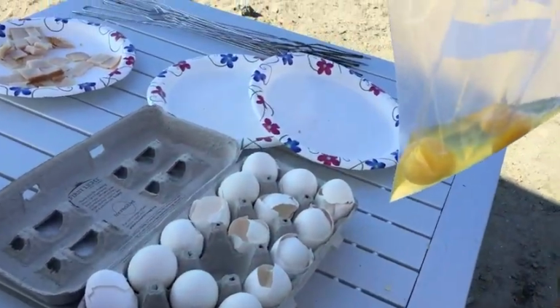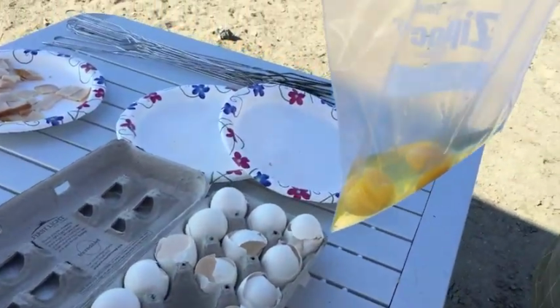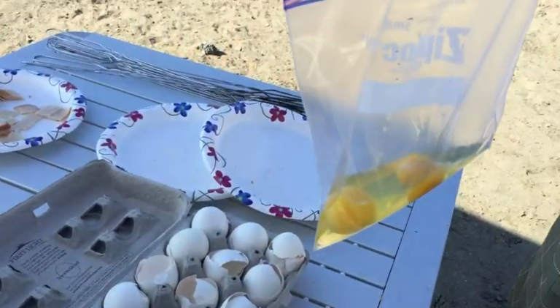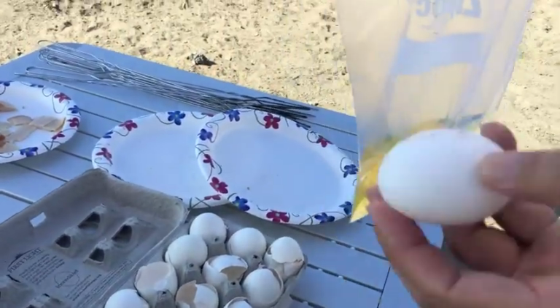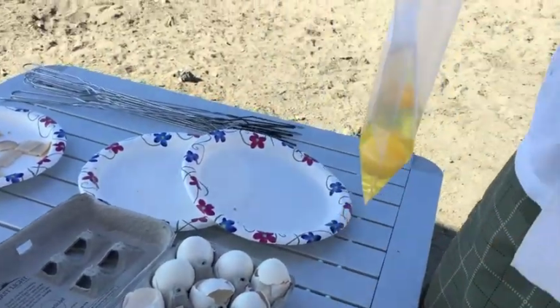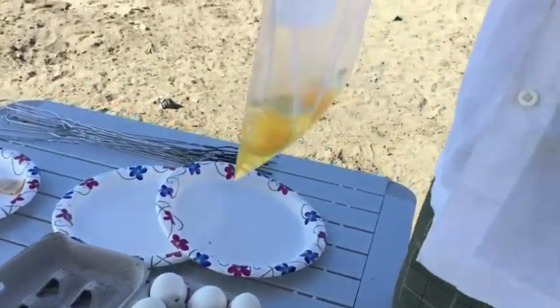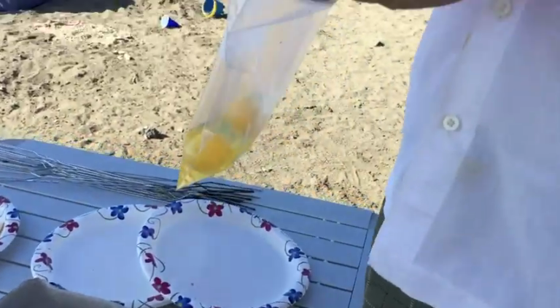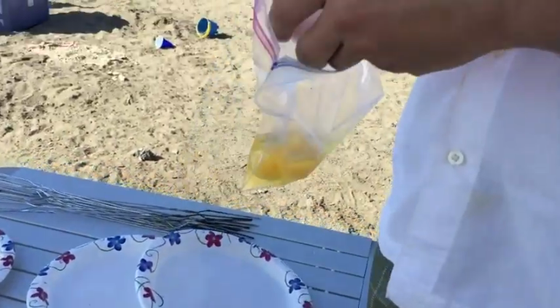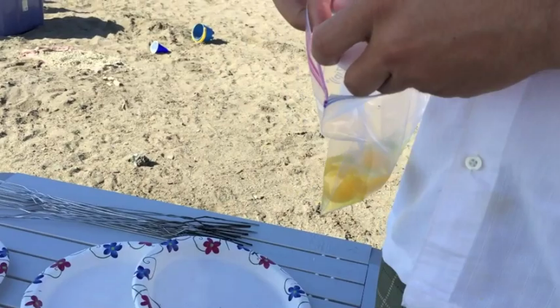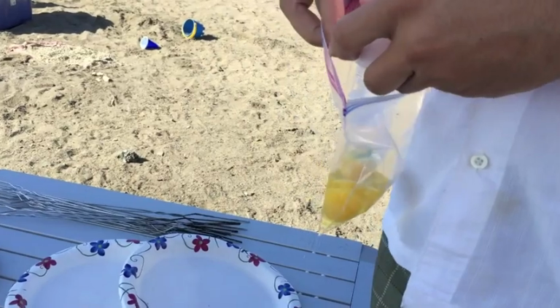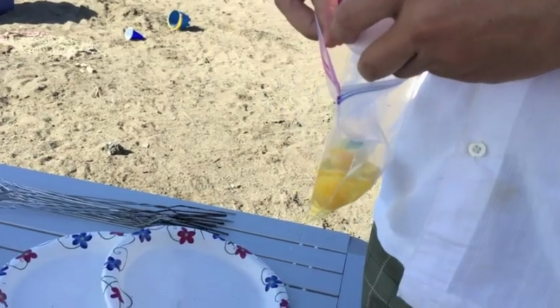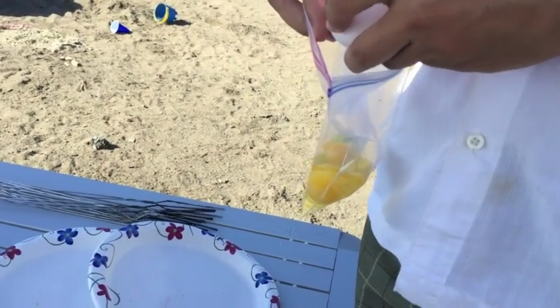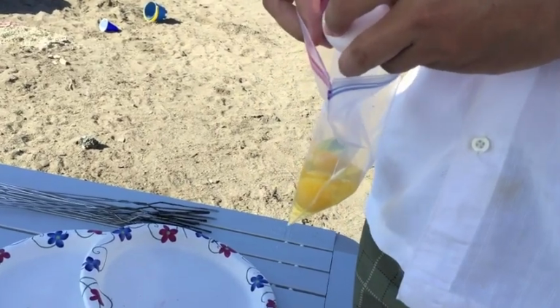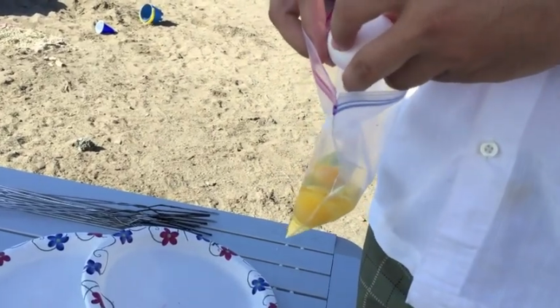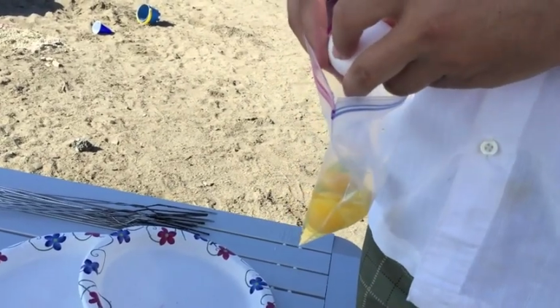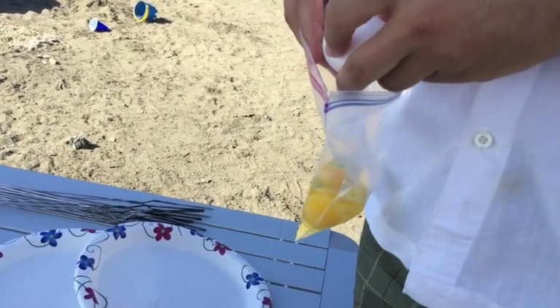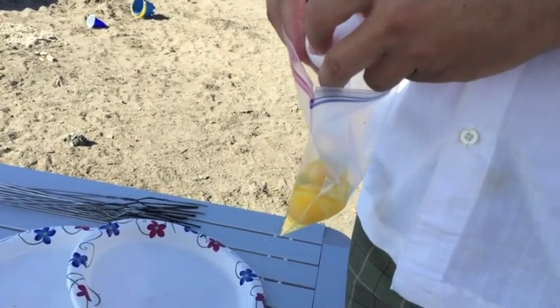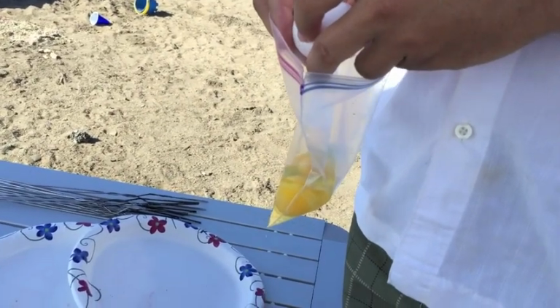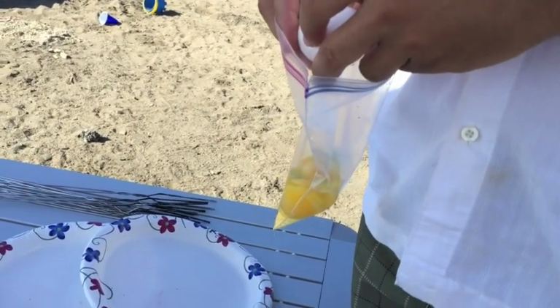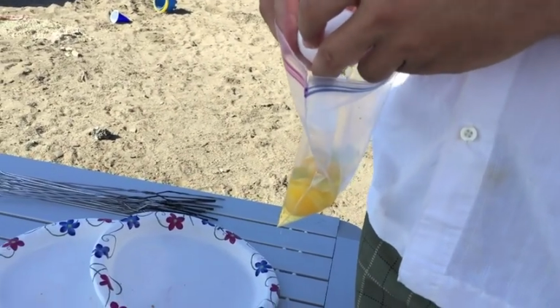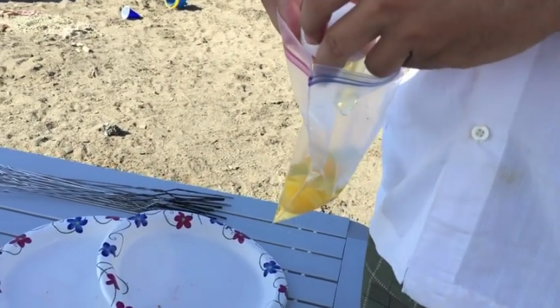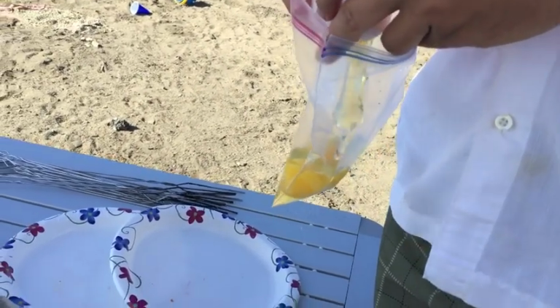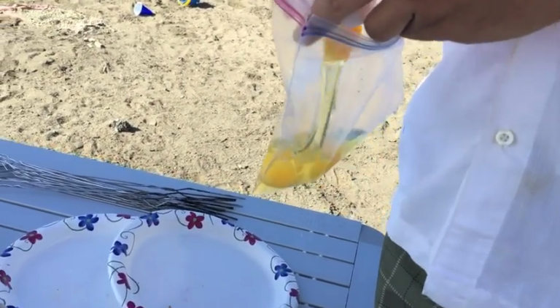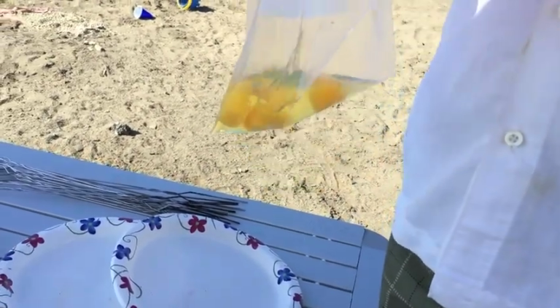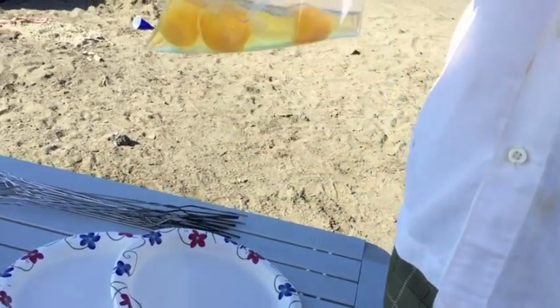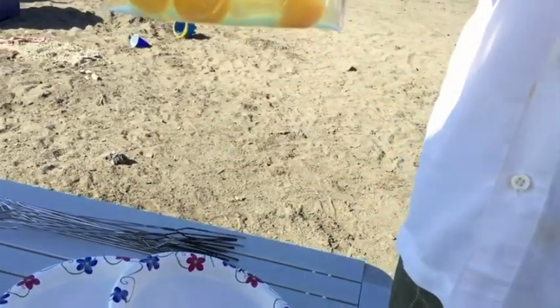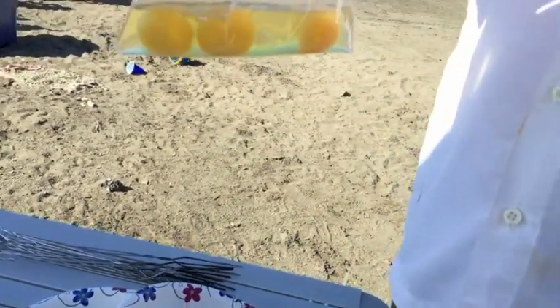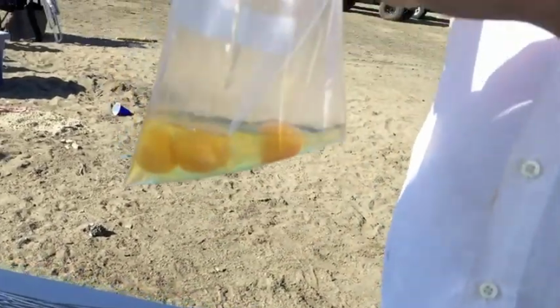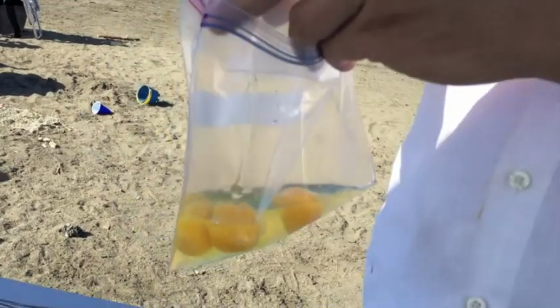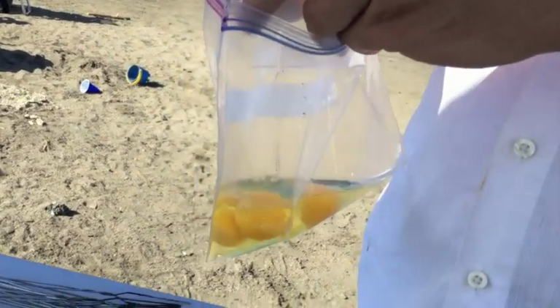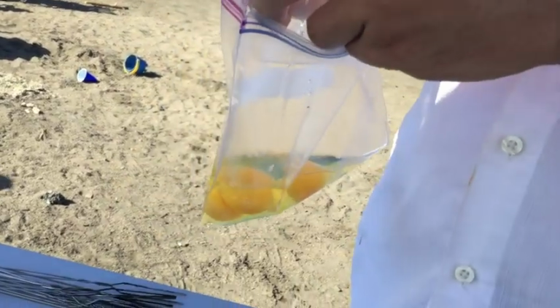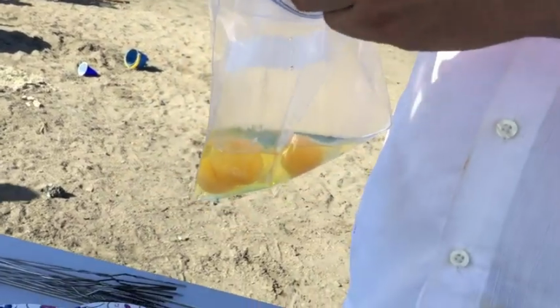The first thing you're going to do is crack eggs, 1 to 4. It takes a lot longer to cook 4, but you're going to crack them into a freezer bag about a quart size.